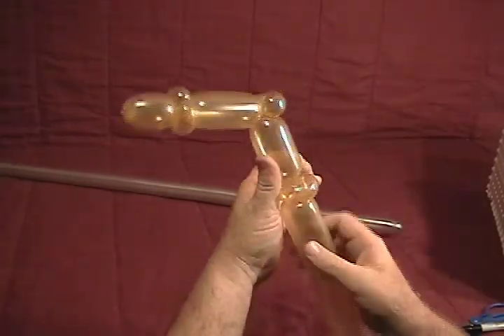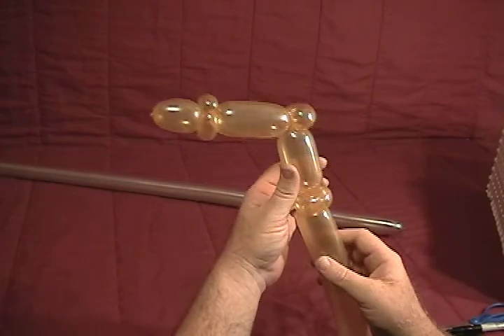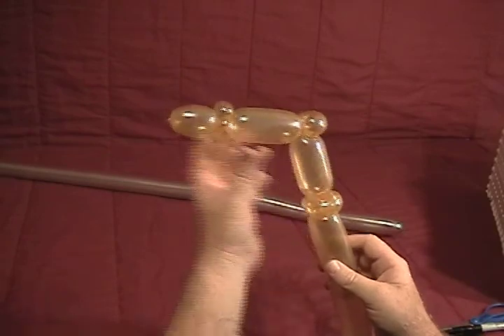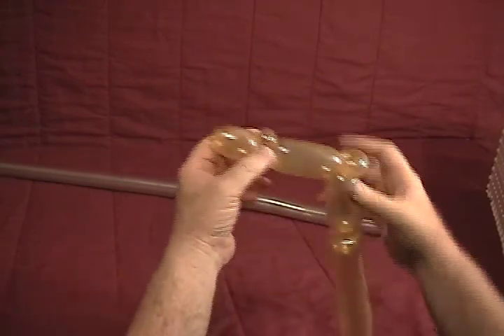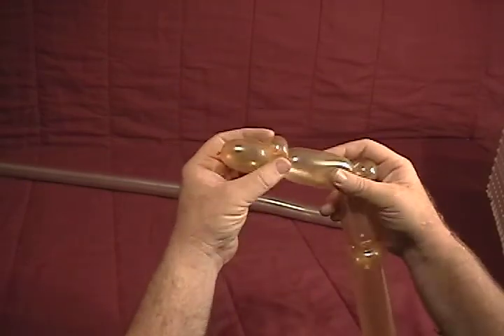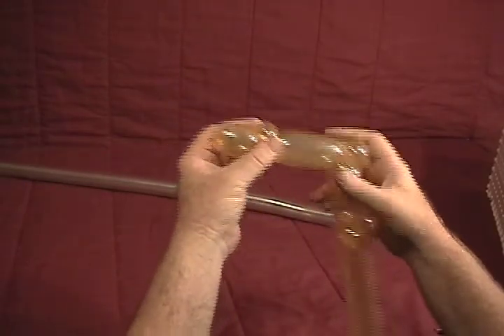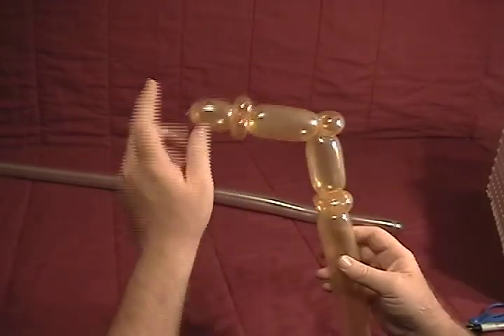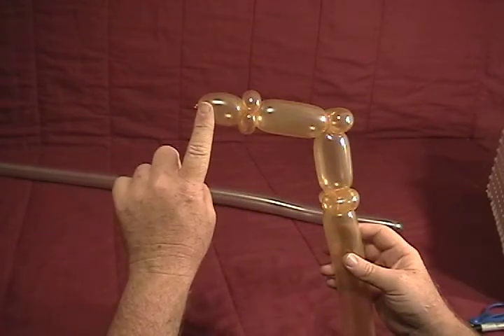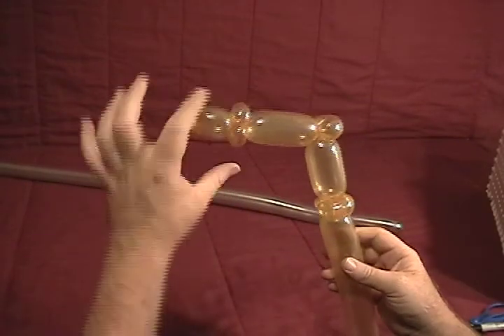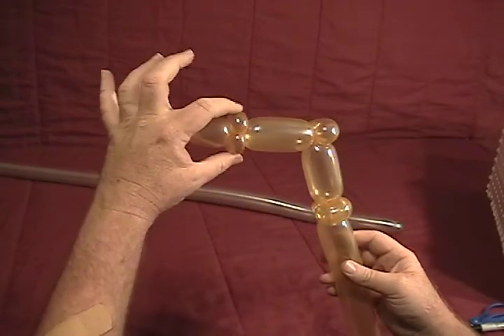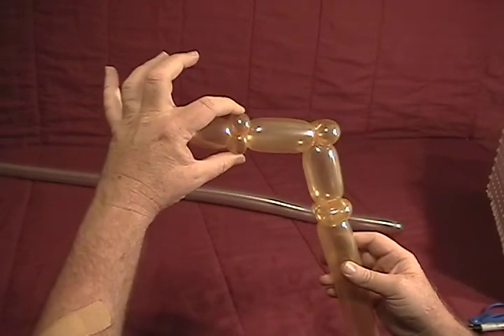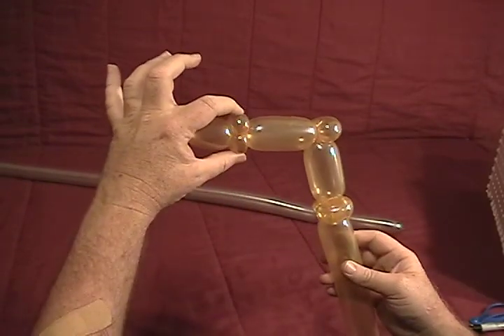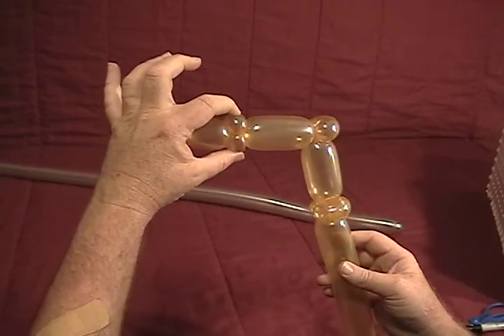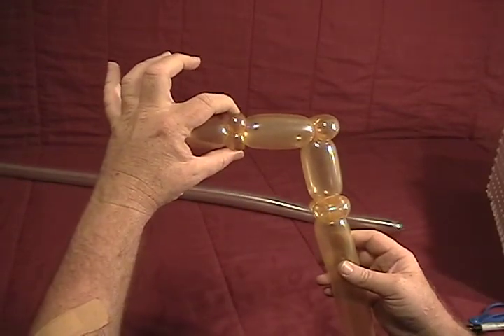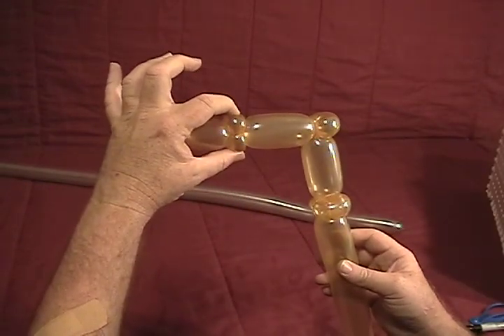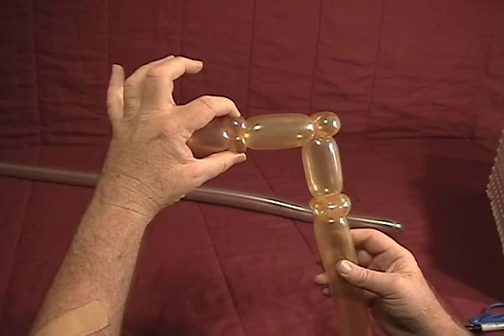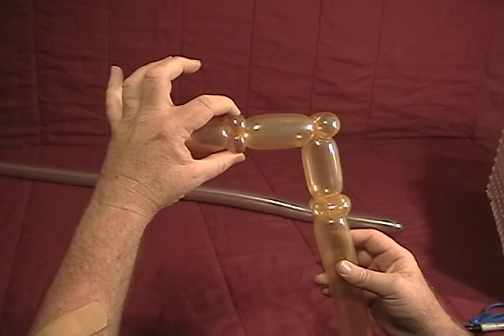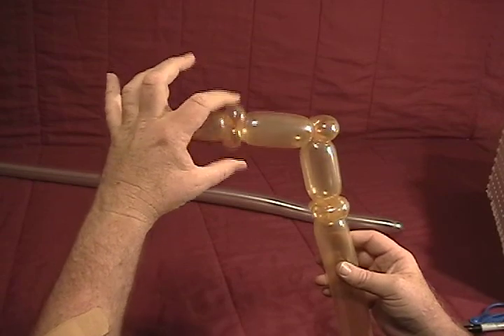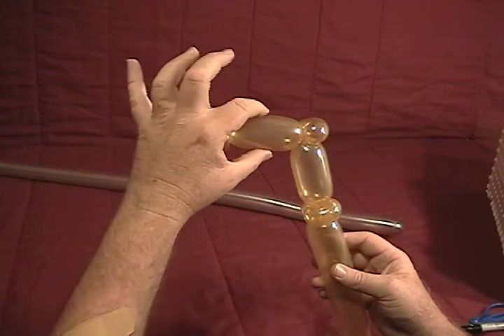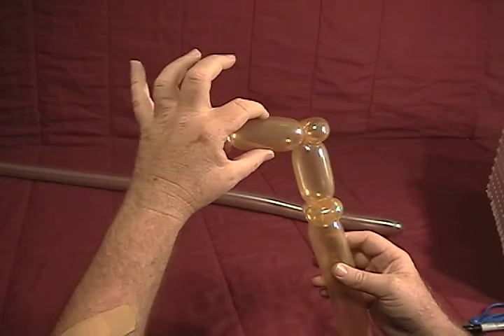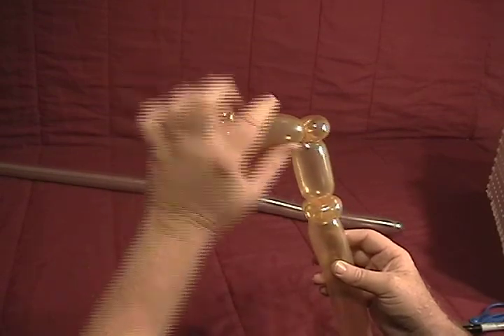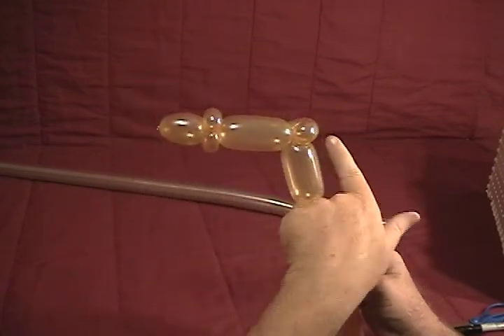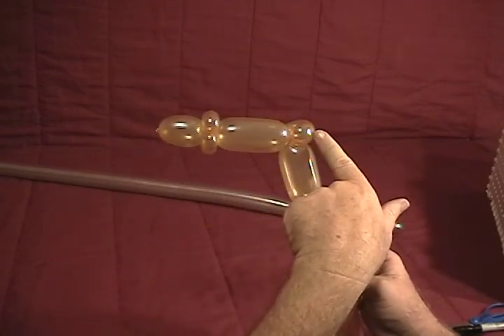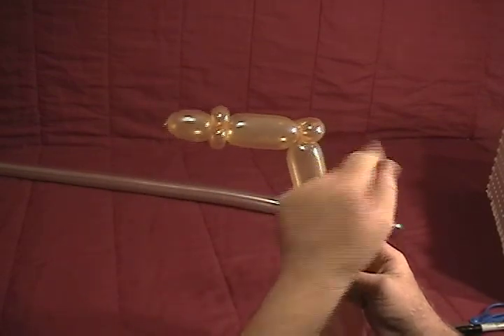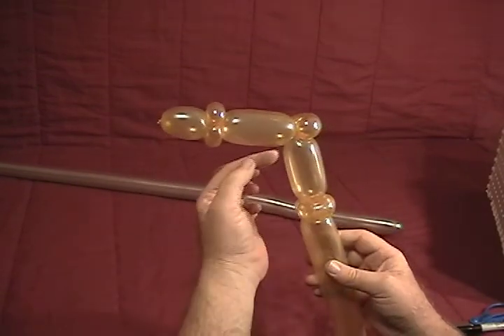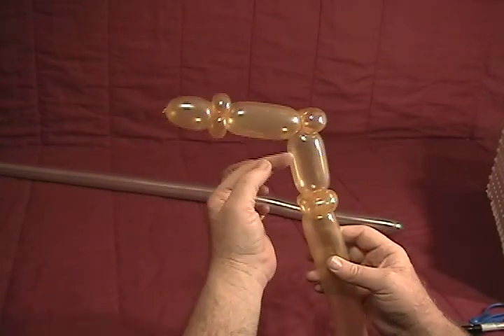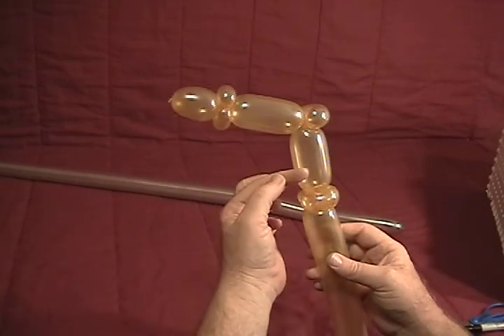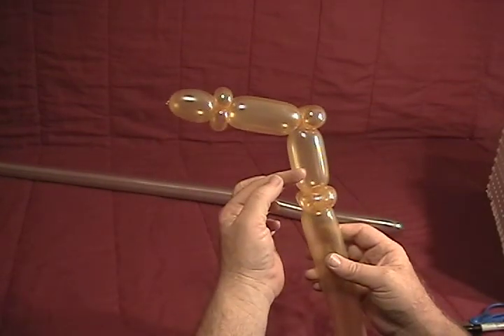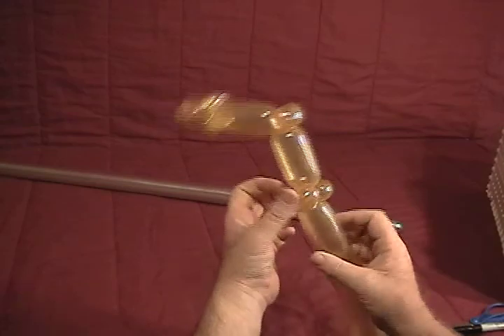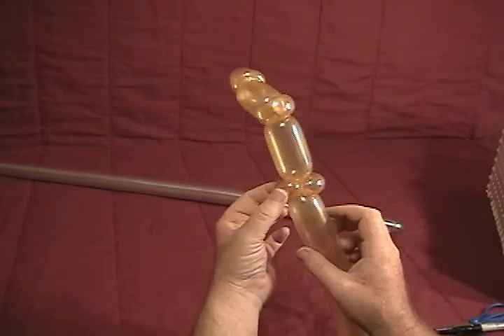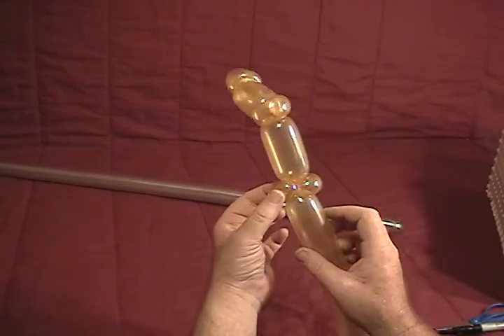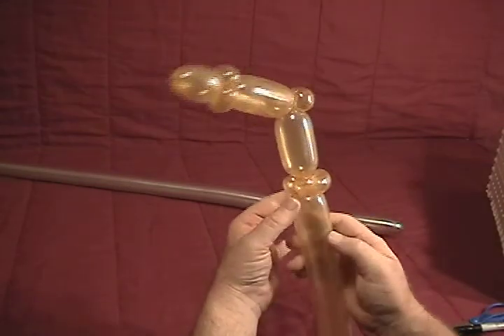So what we have is a small bubble, two ear twists or pinch twists positioned opposite of each other, another bubble, another pinch twist, another bubble, and then two more pinch twists.